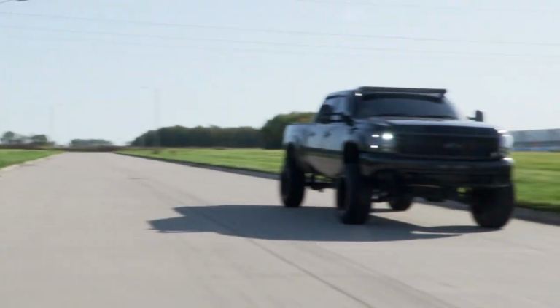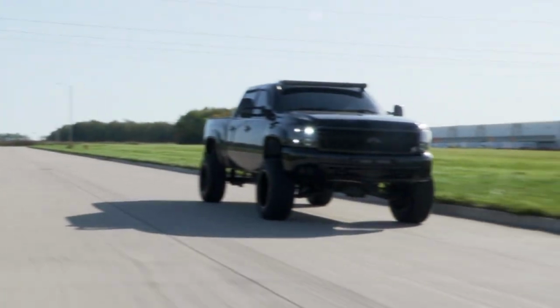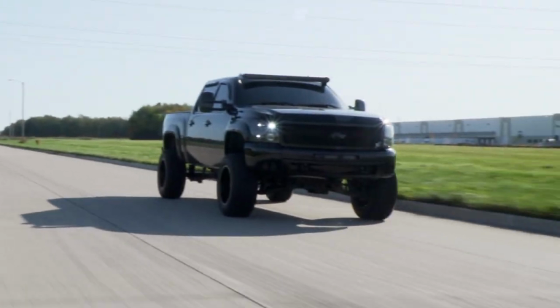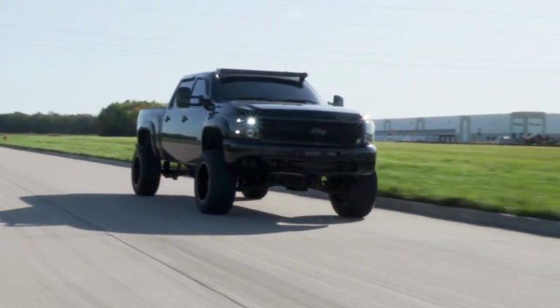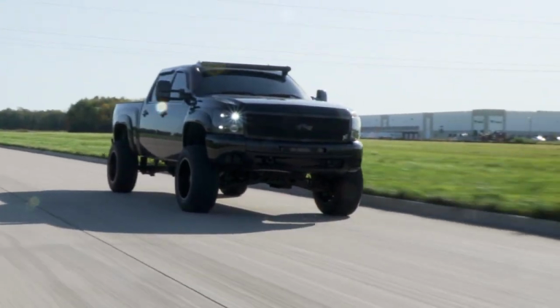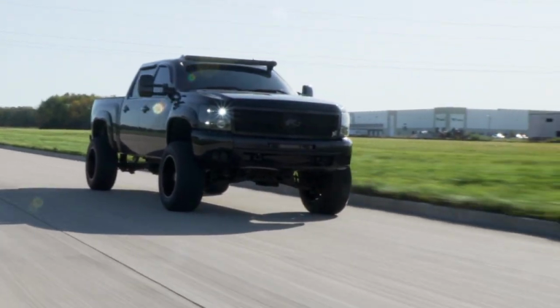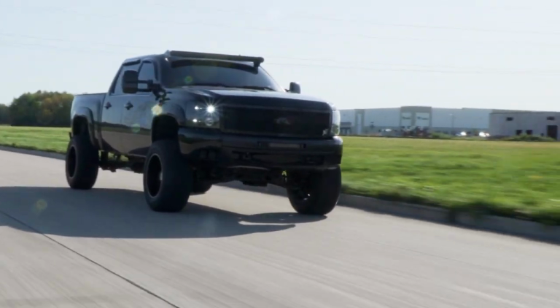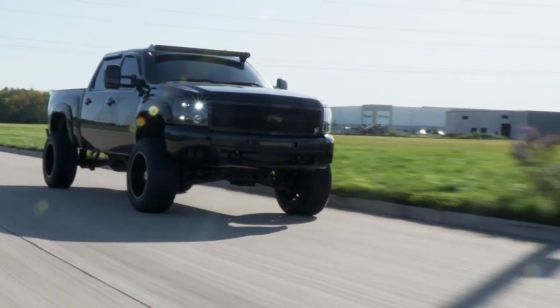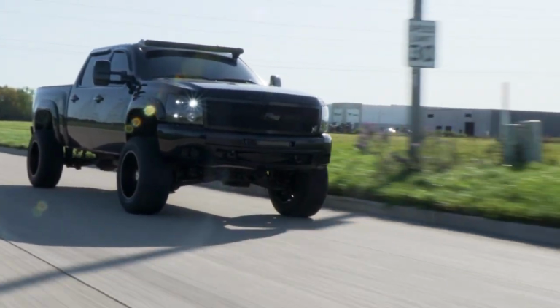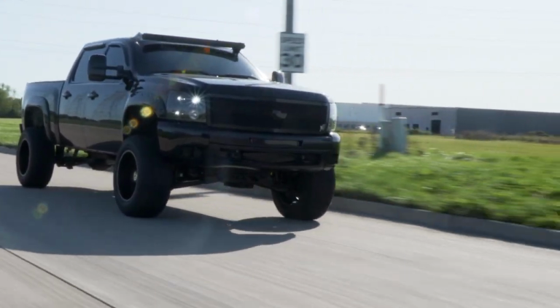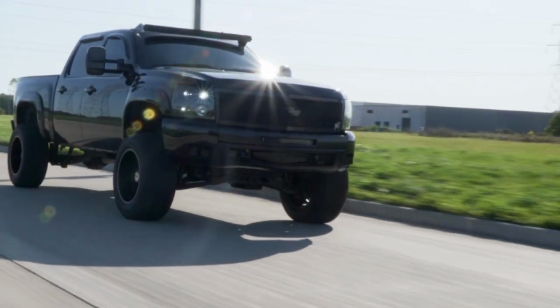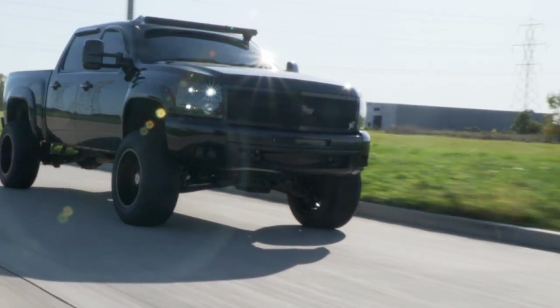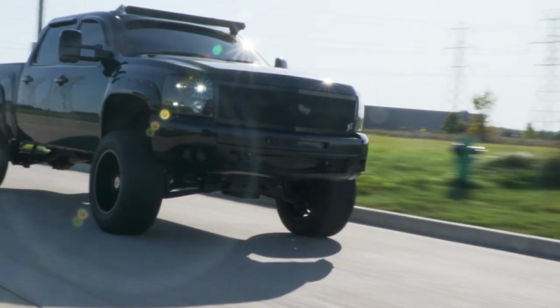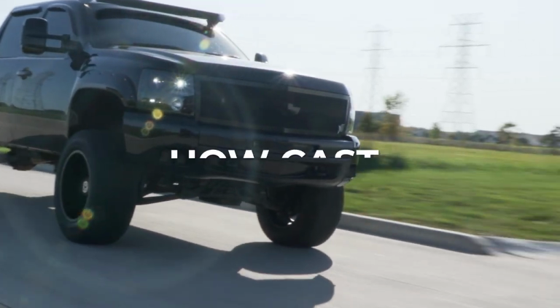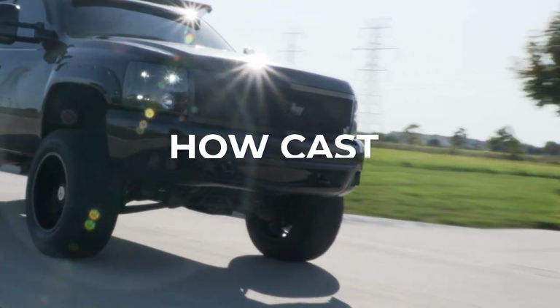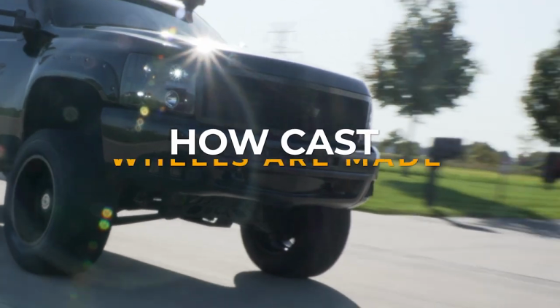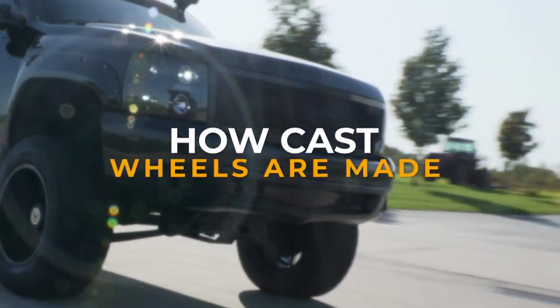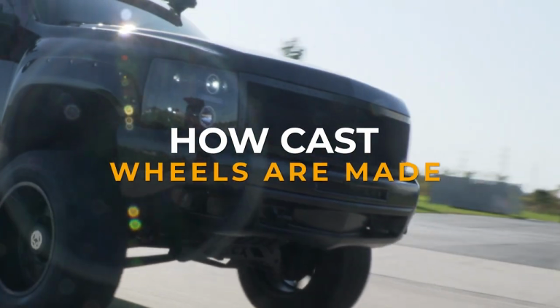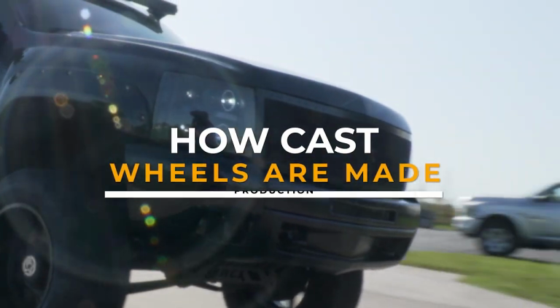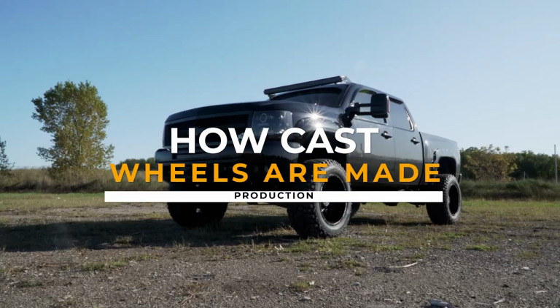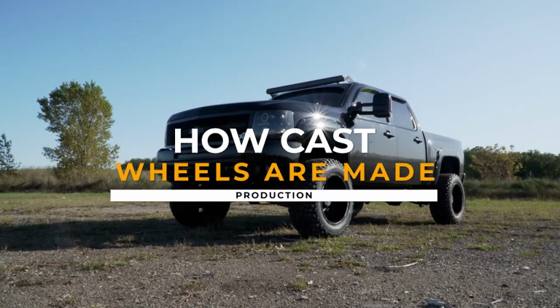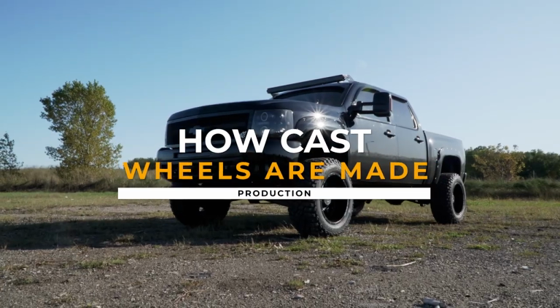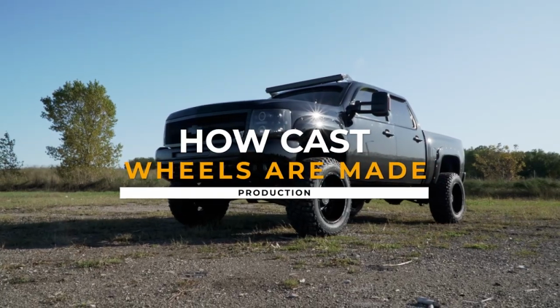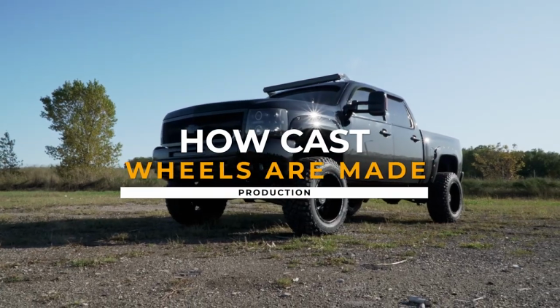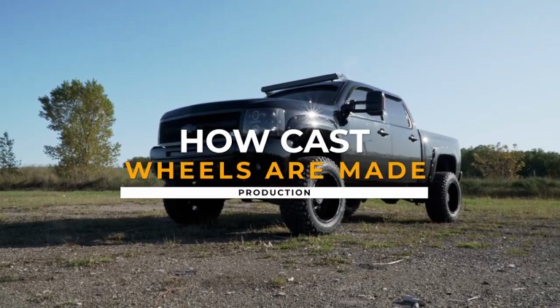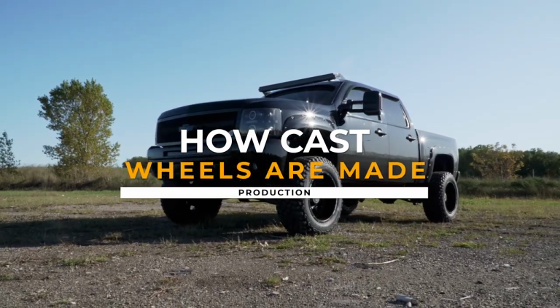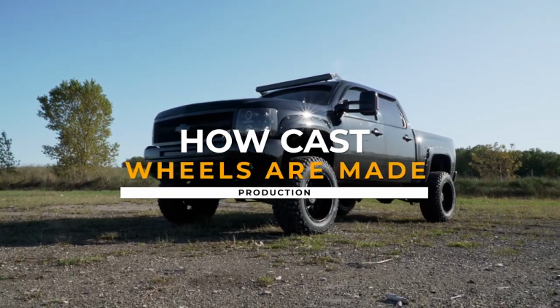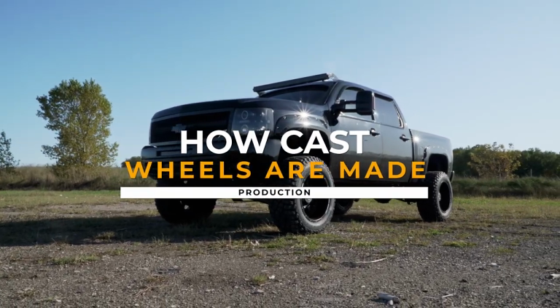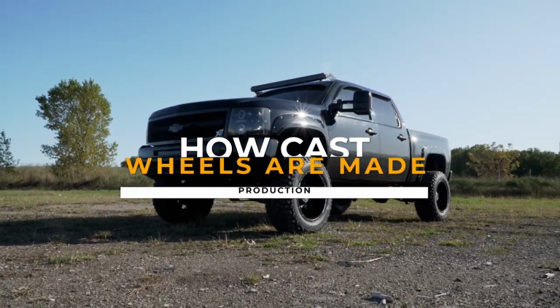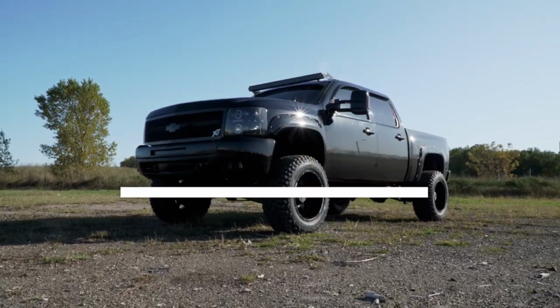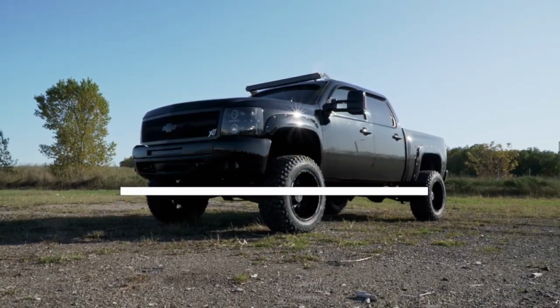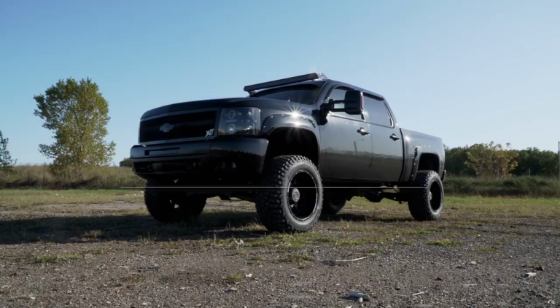So, you're looking for a new set of wheels and you think to yourself, how are wheels made? Well, you're in luck because in today's video we'll be going over exactly how CAS wheels are made.